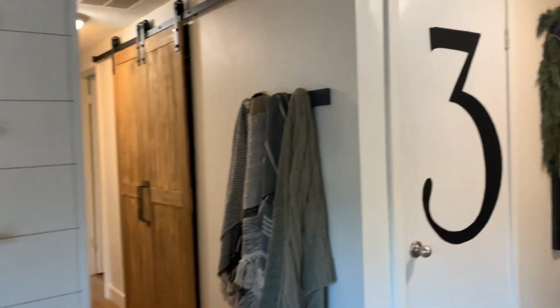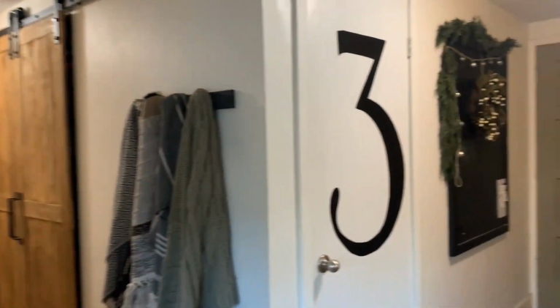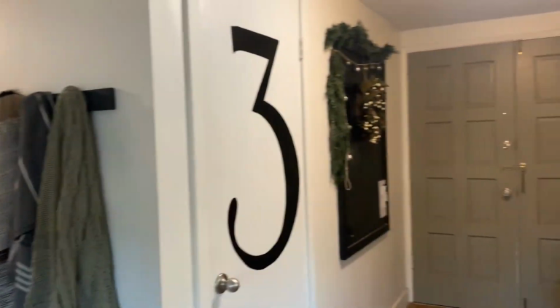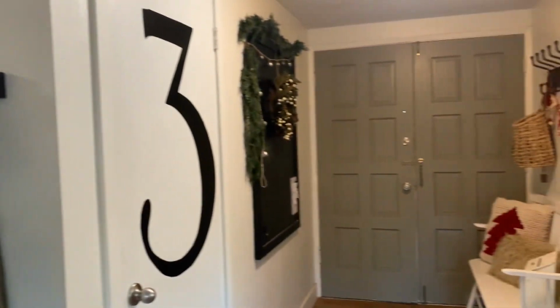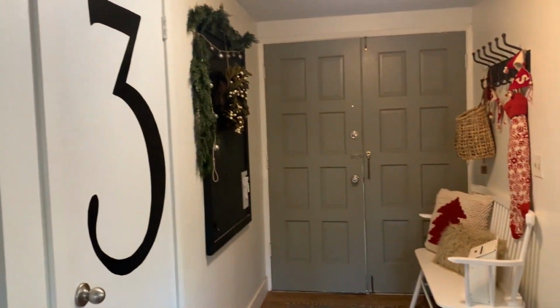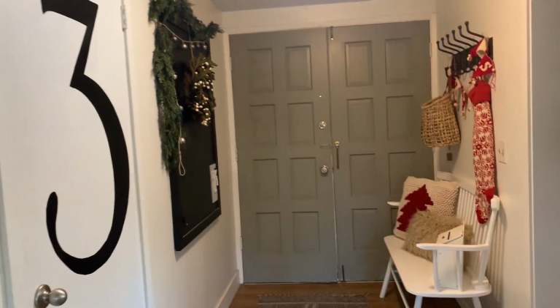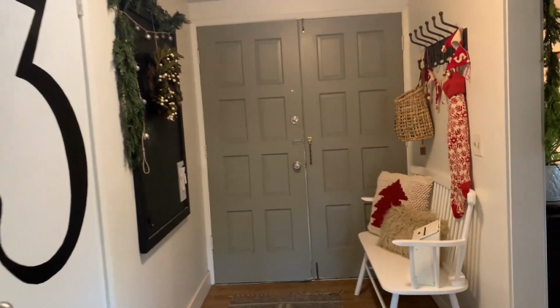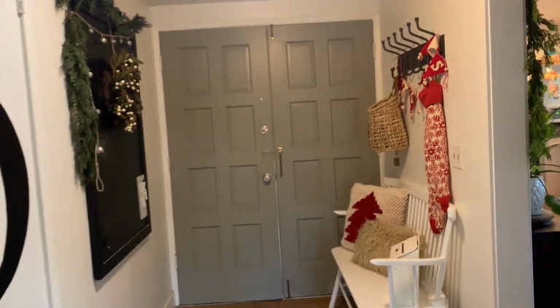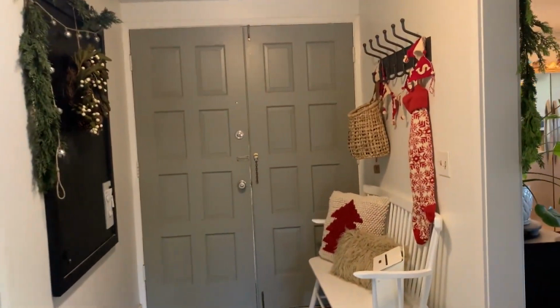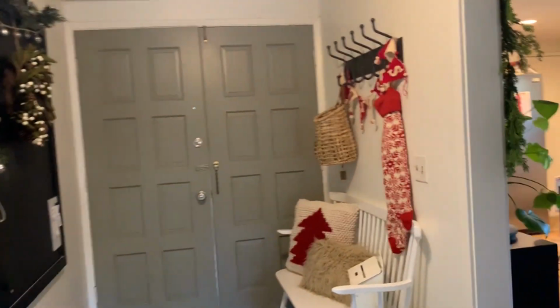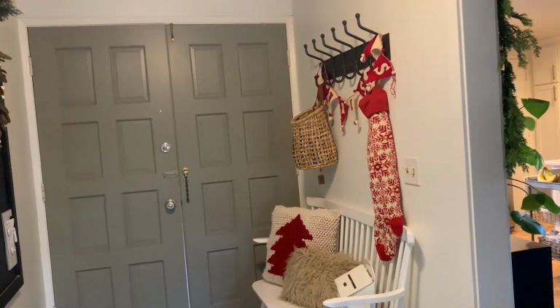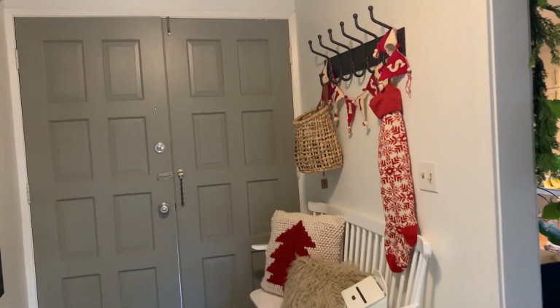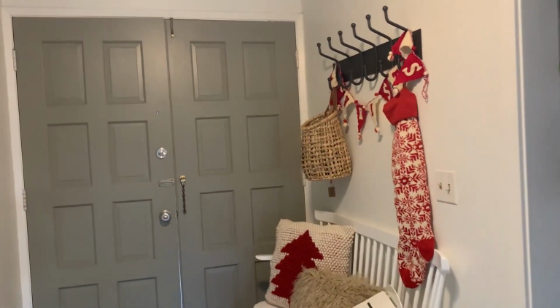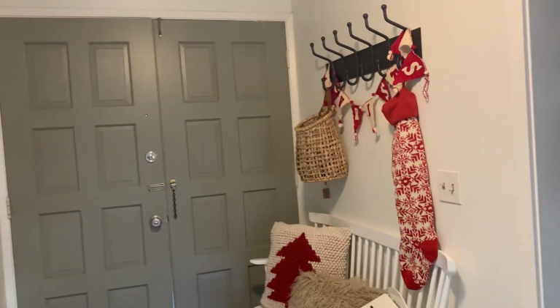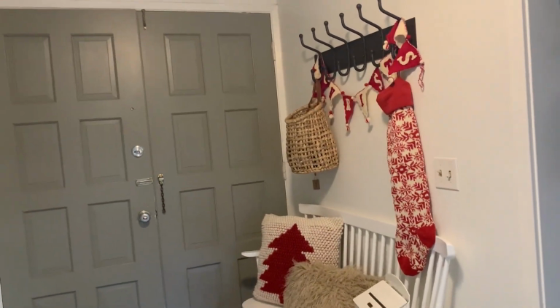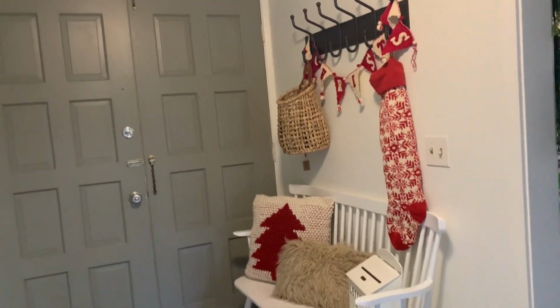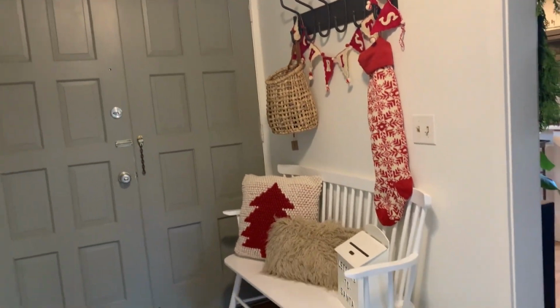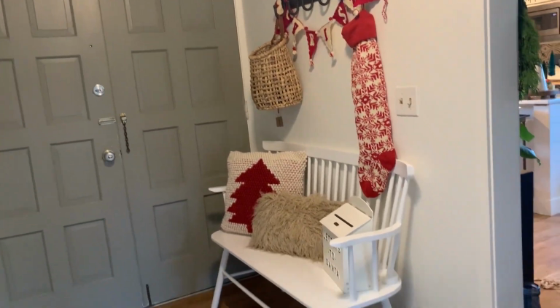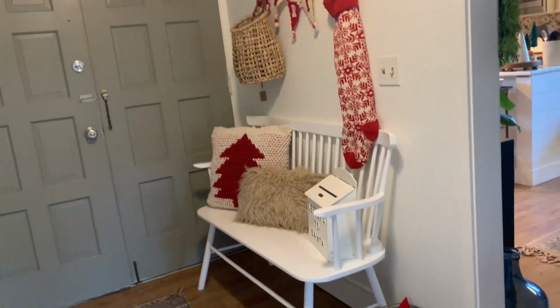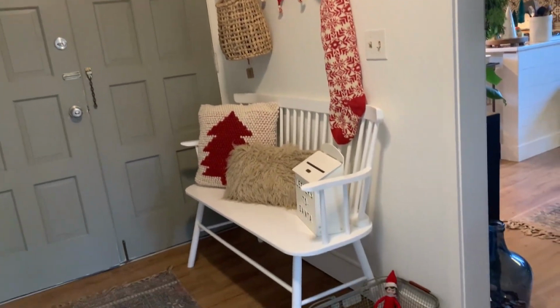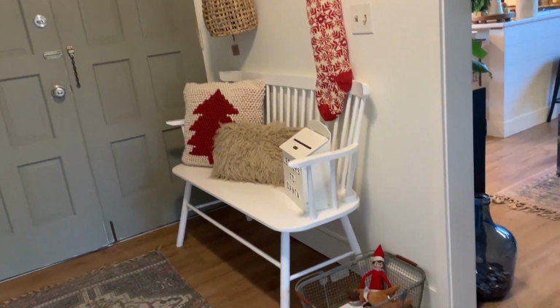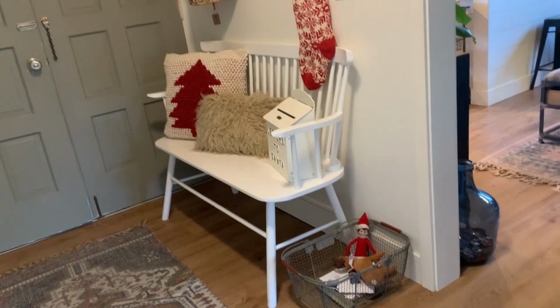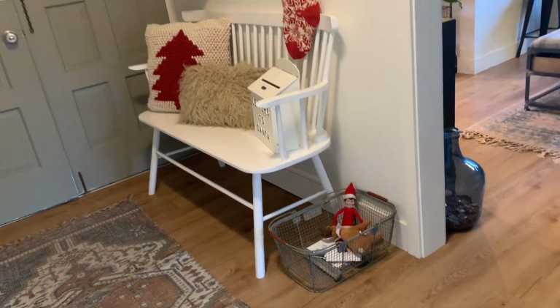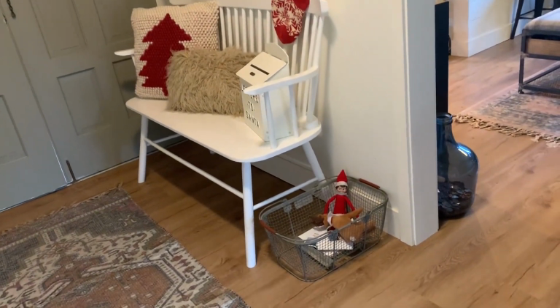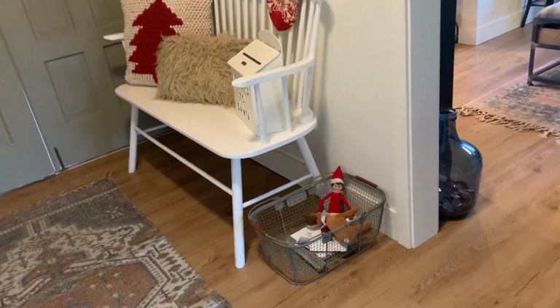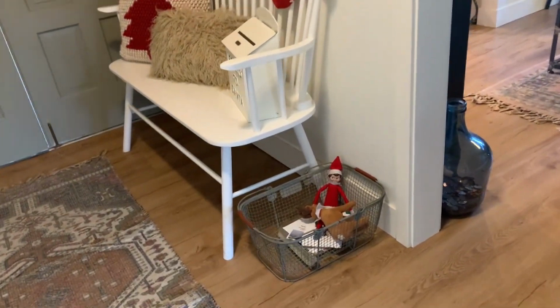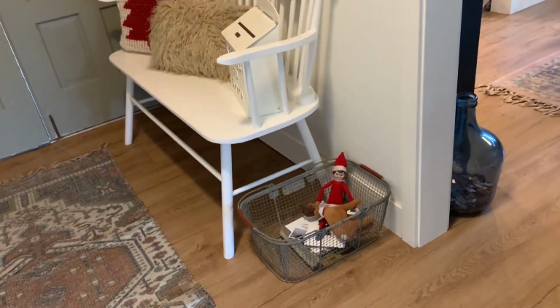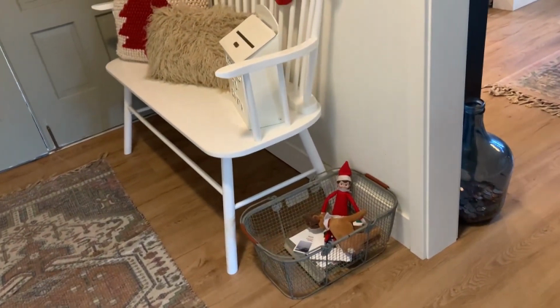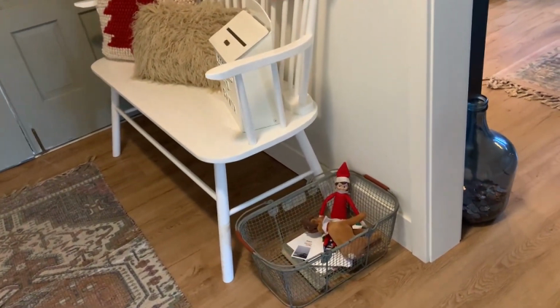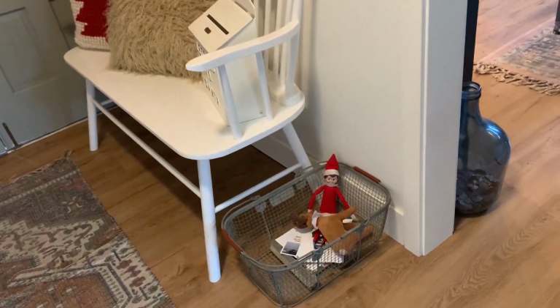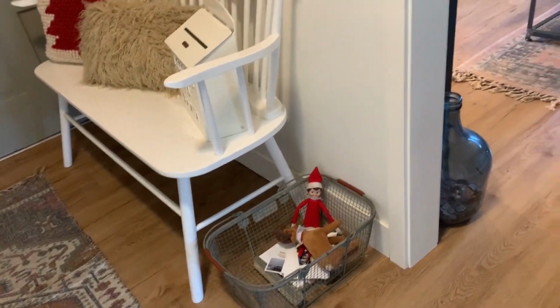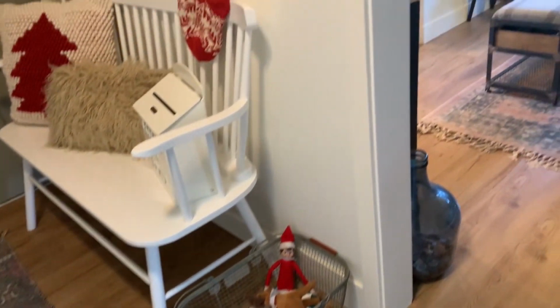I'll come around here and here's our entryway. I kept it pretty simple this year. We keep all of our Christmas cards in this basket.